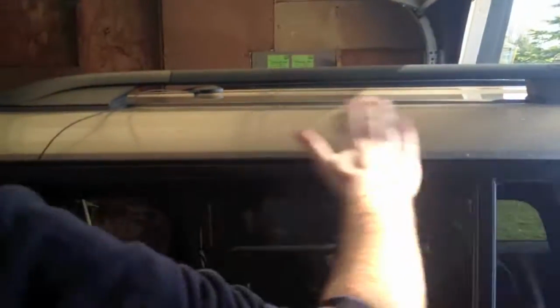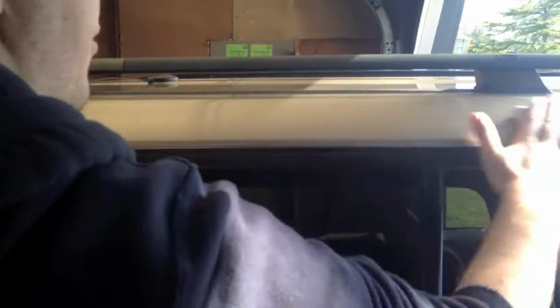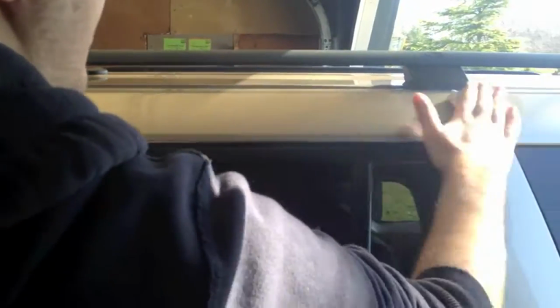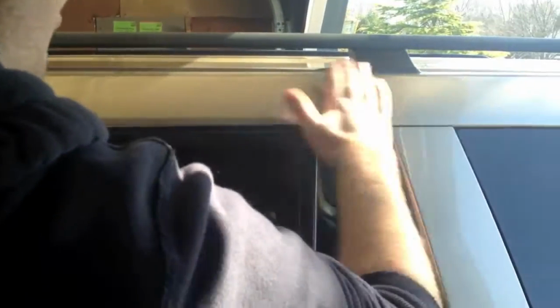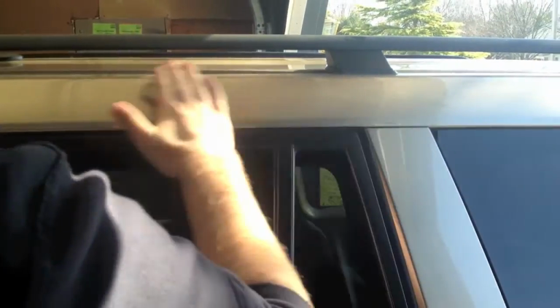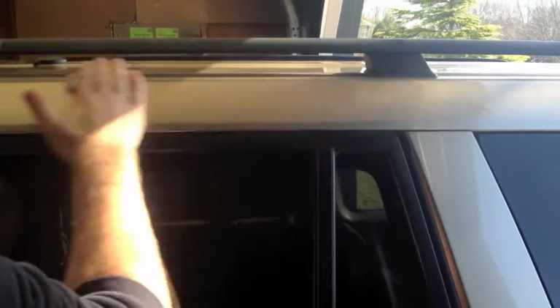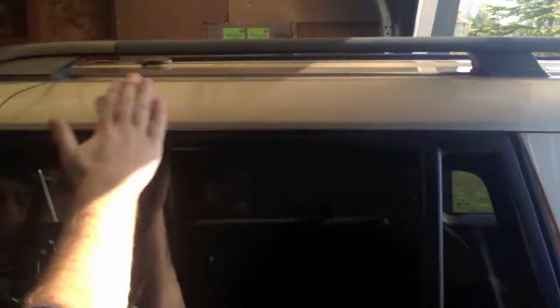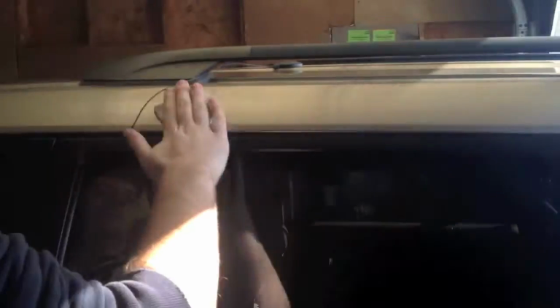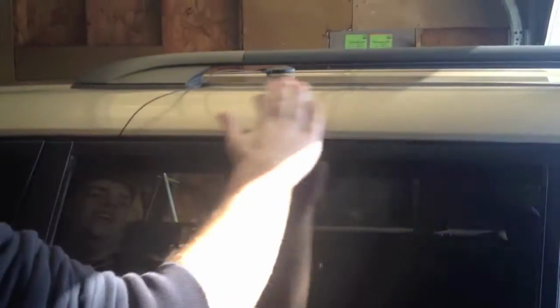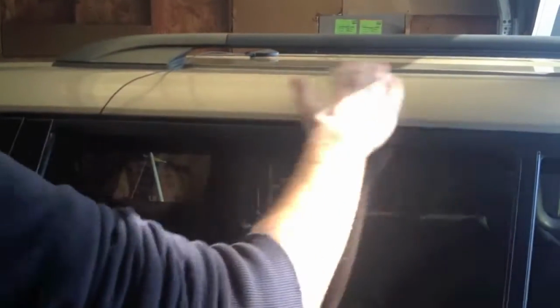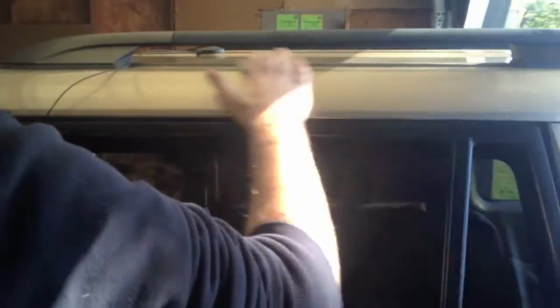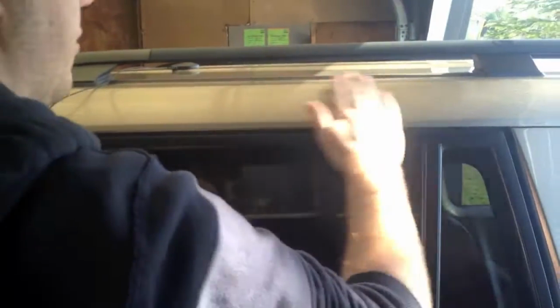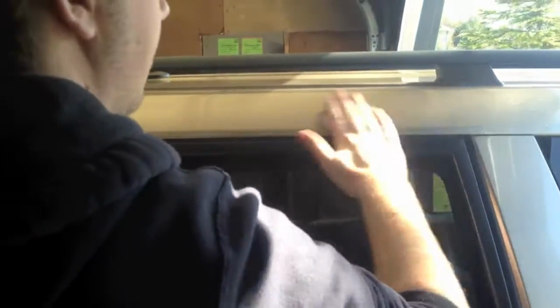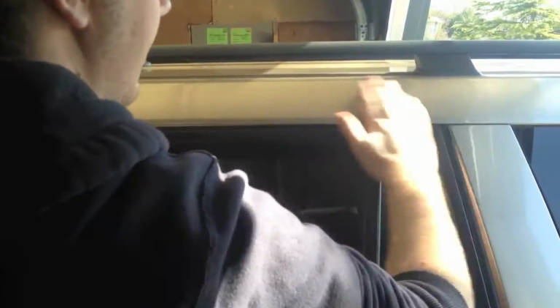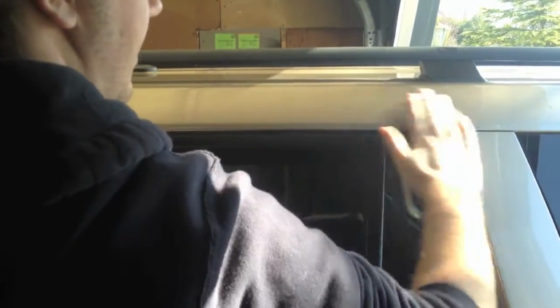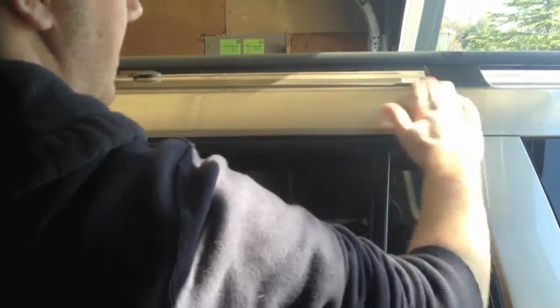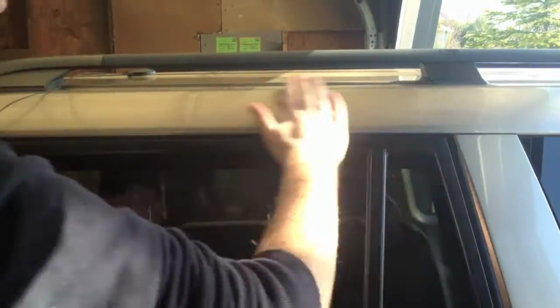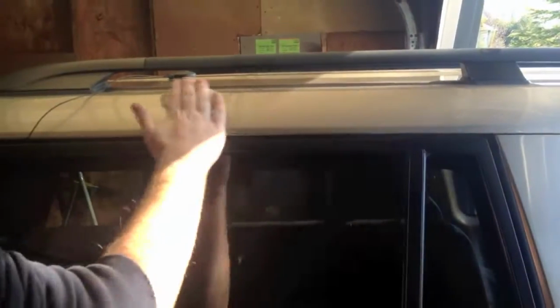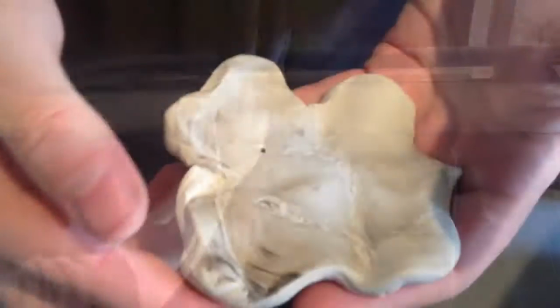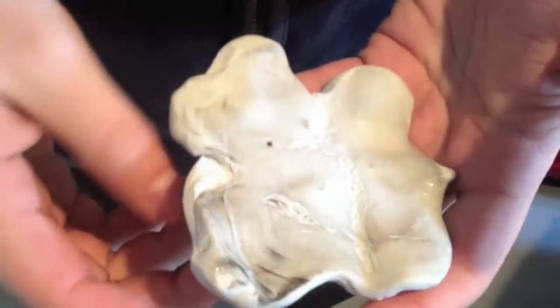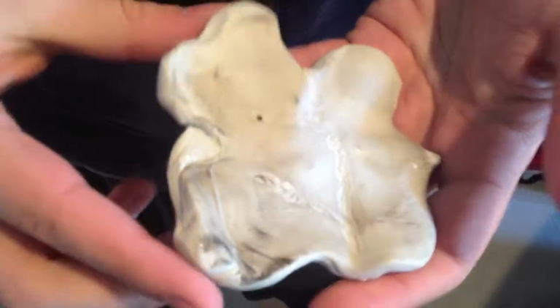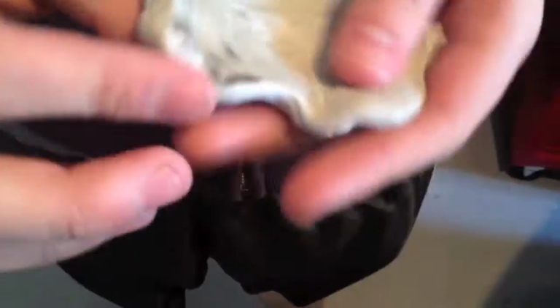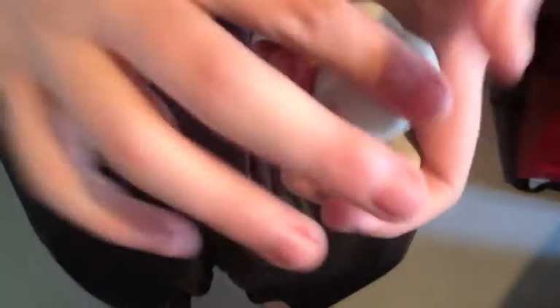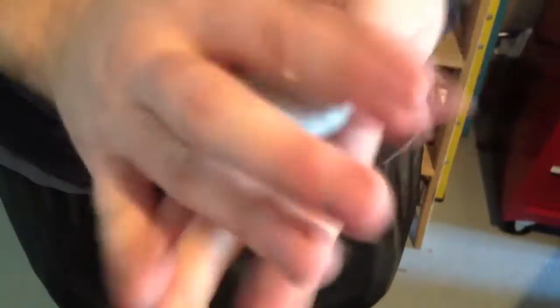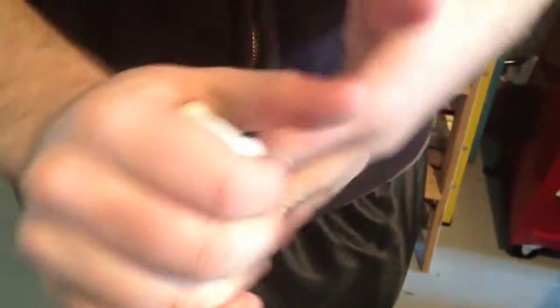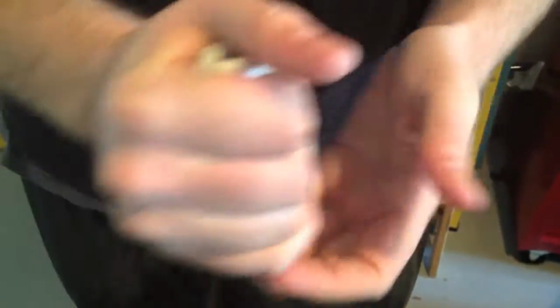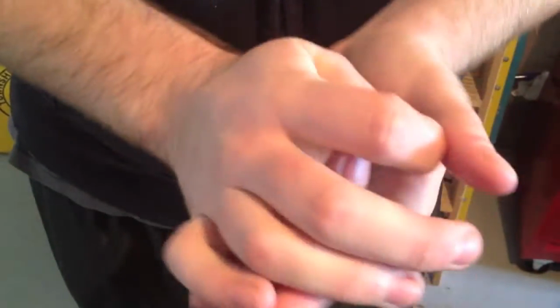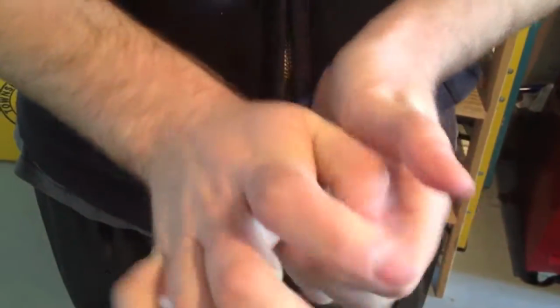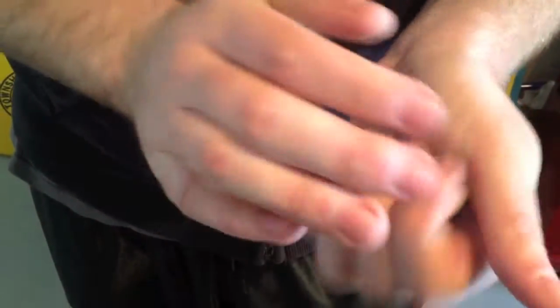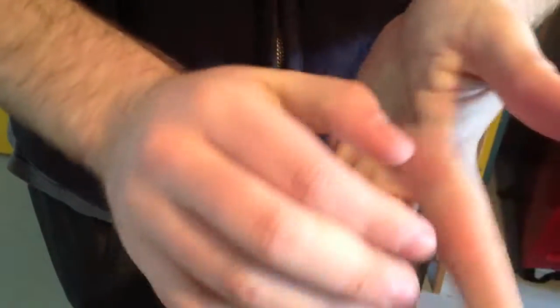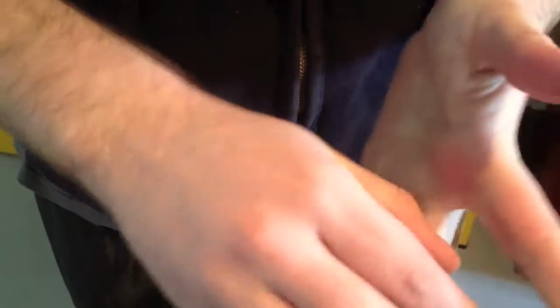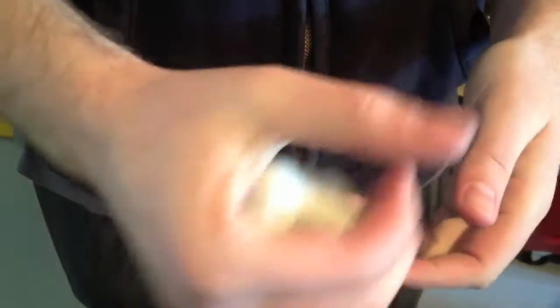You want to do this for your whole car and make it all silky smooth. Once your clay bar is dirty, knead the clay bar until a flat, clean surface is revealed.